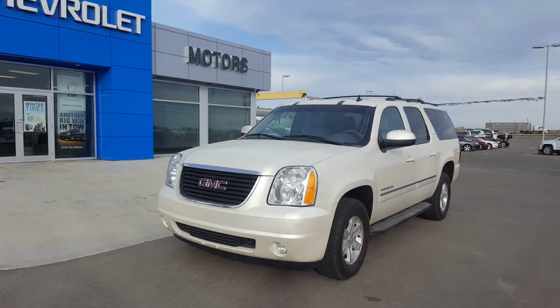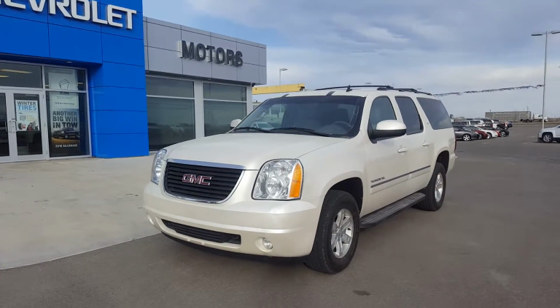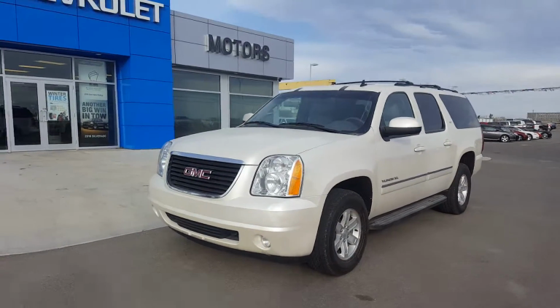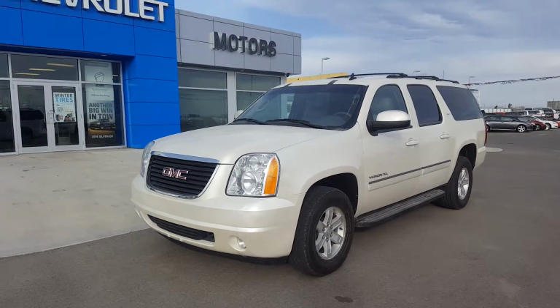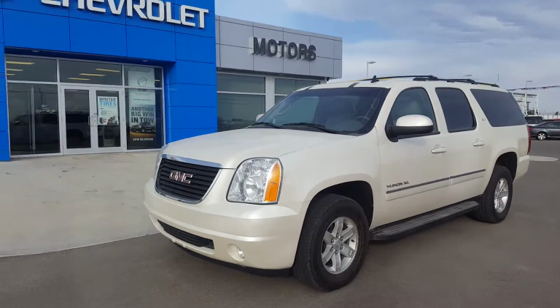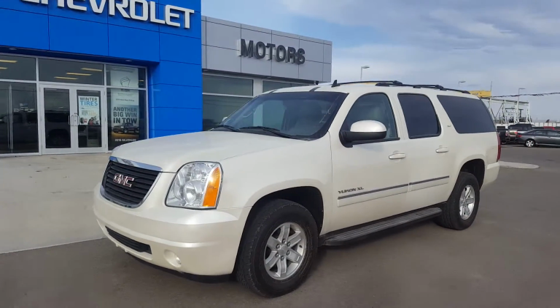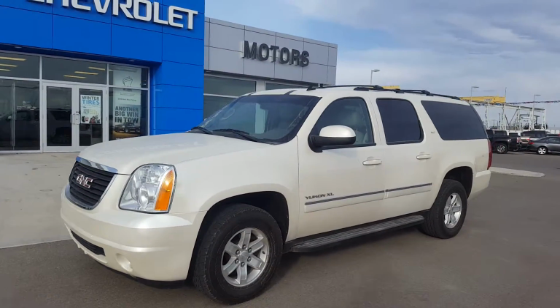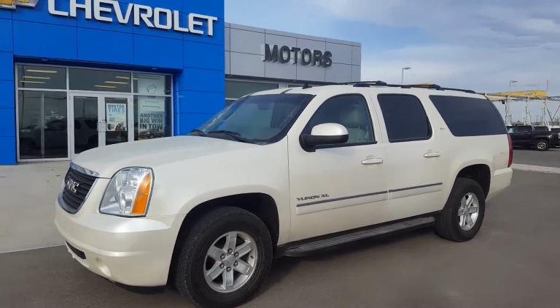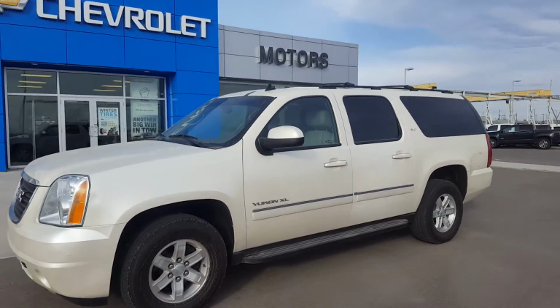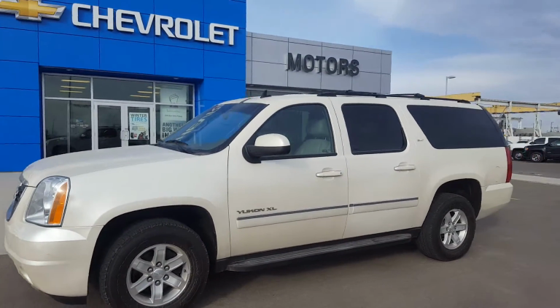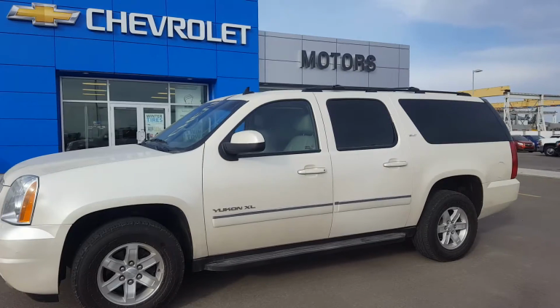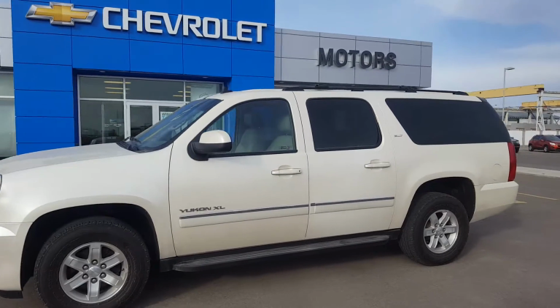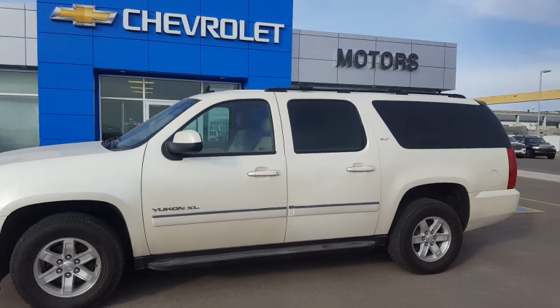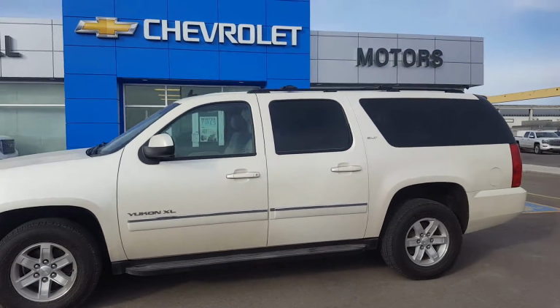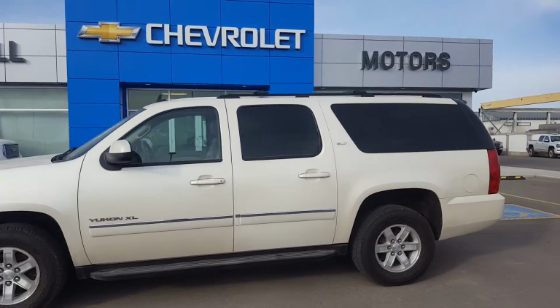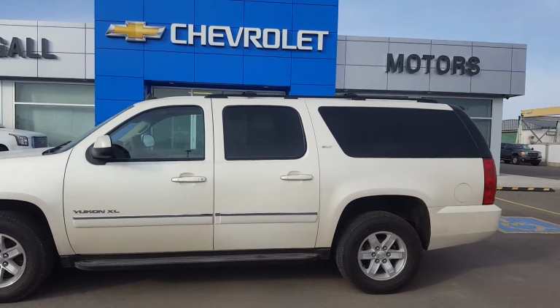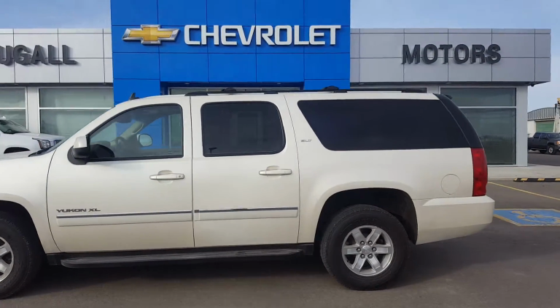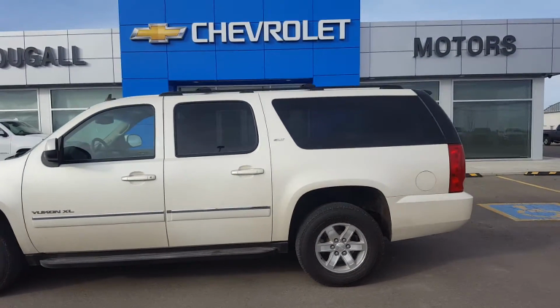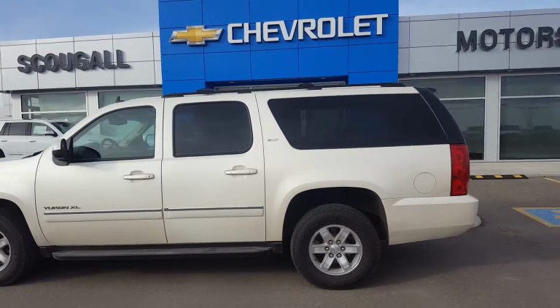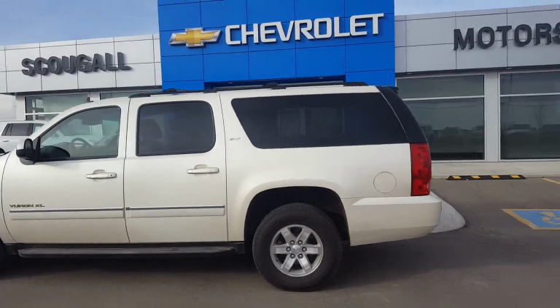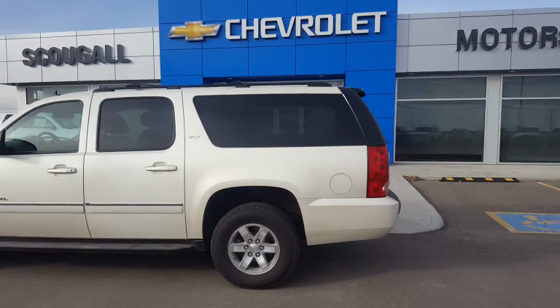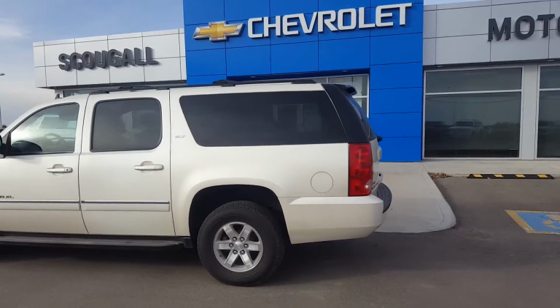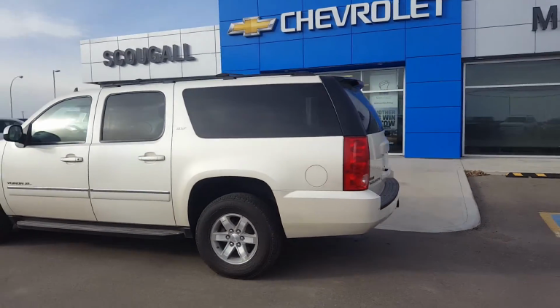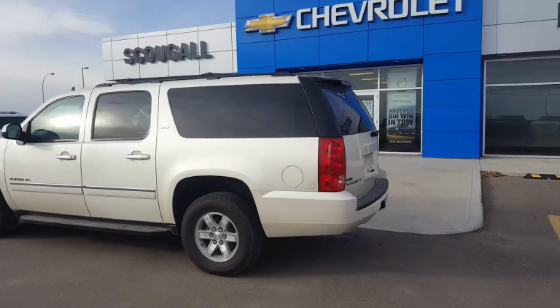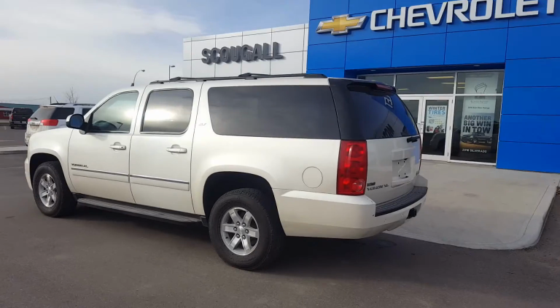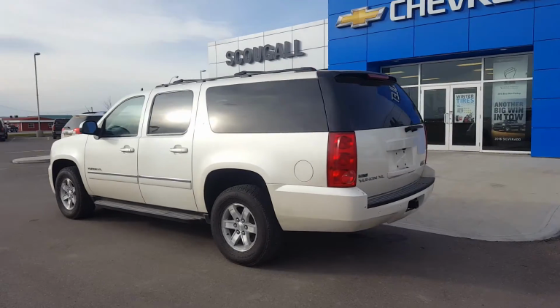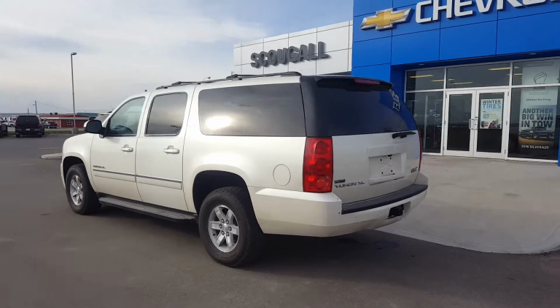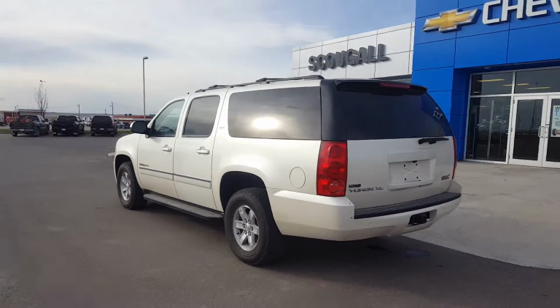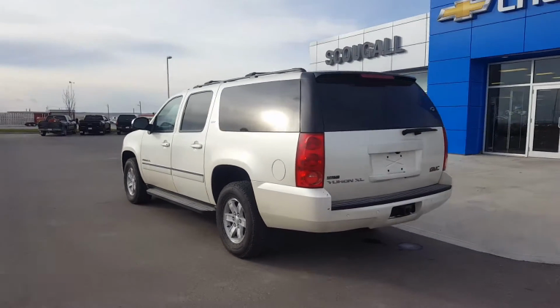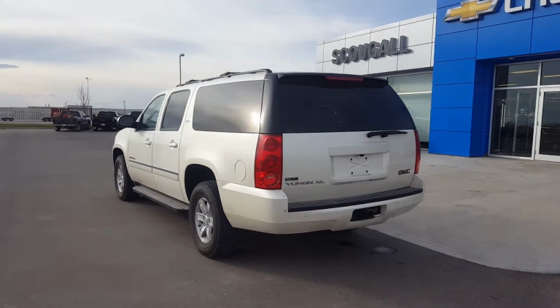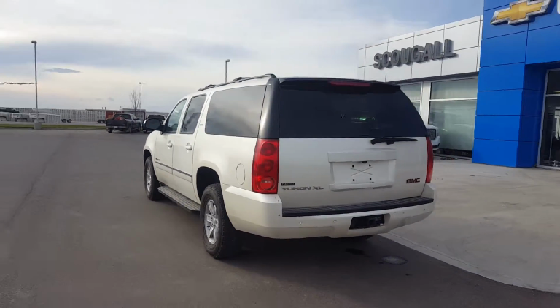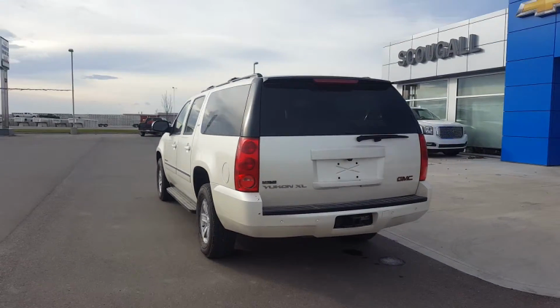It's a great day at Schugel Motors in Fort McLeod. Stock number 173575. We're looking at a 2012 GMC Yukon XL SLT four-wheel drive.